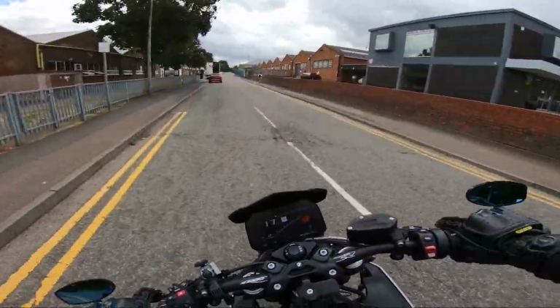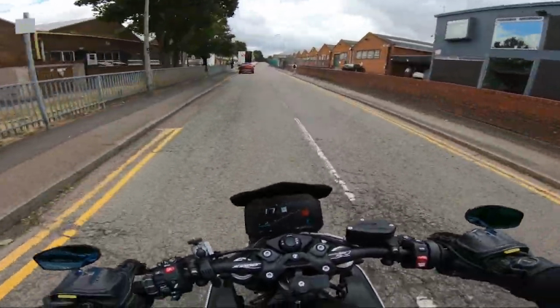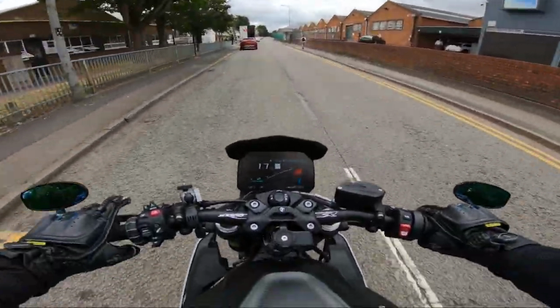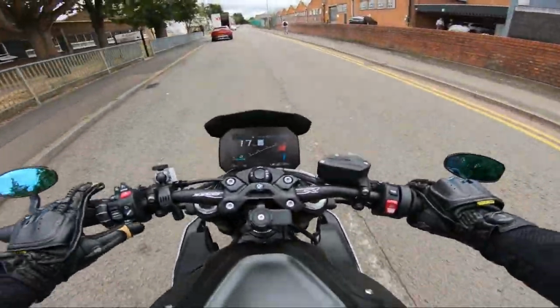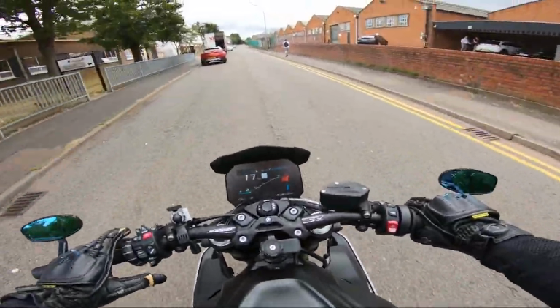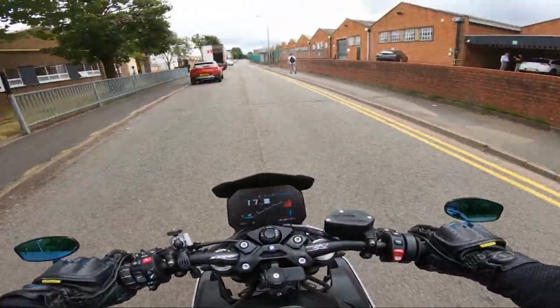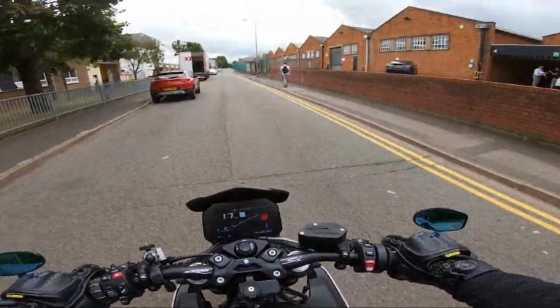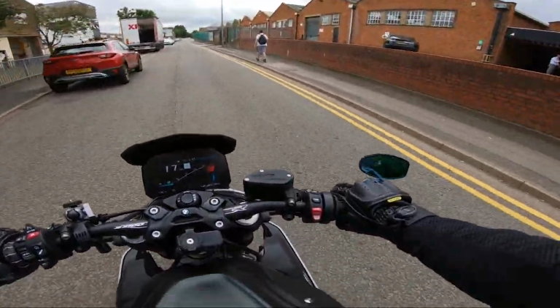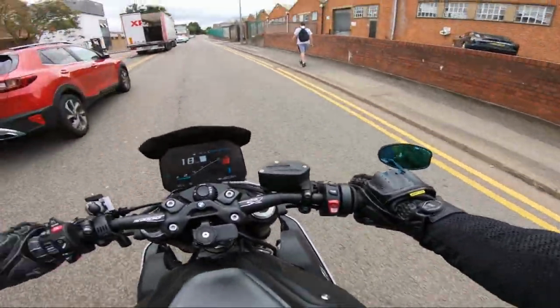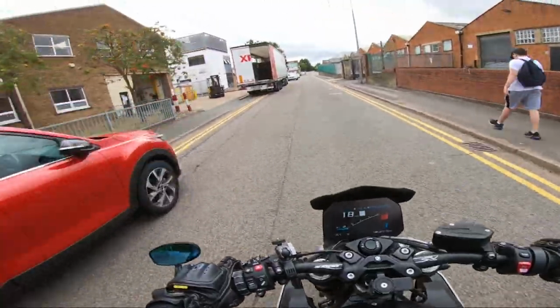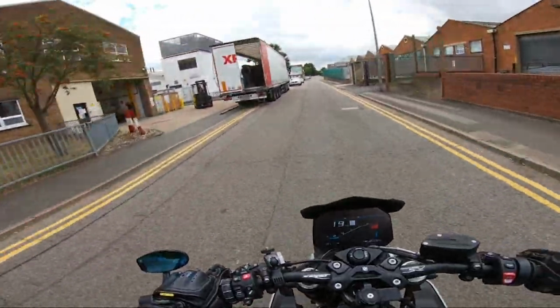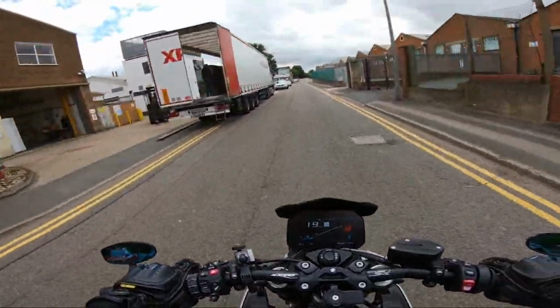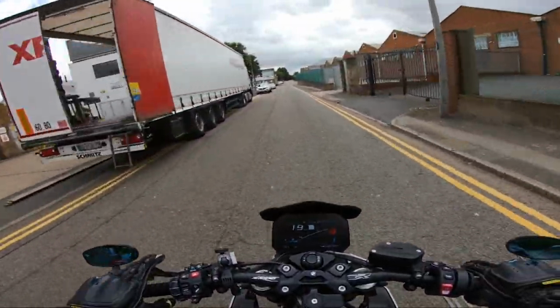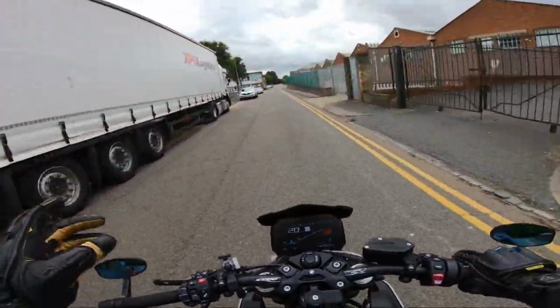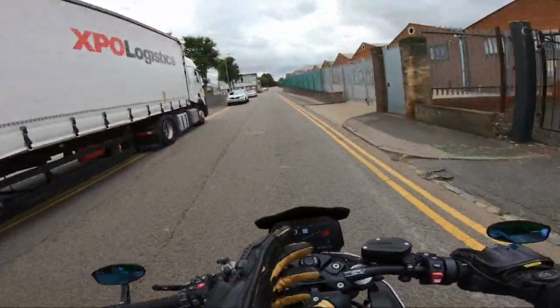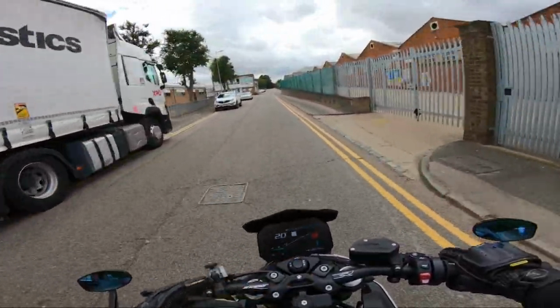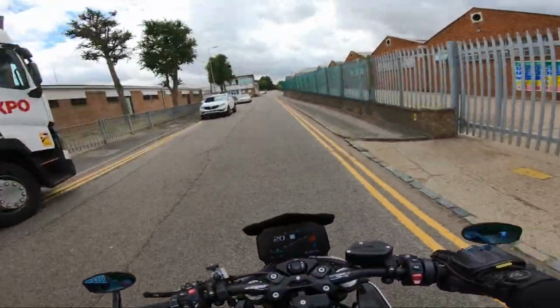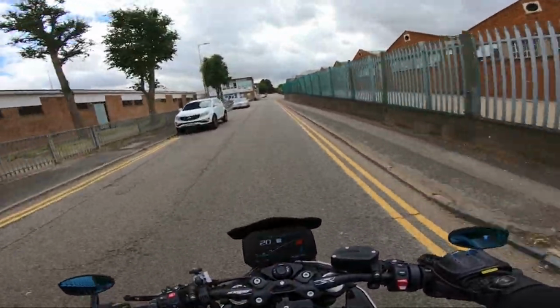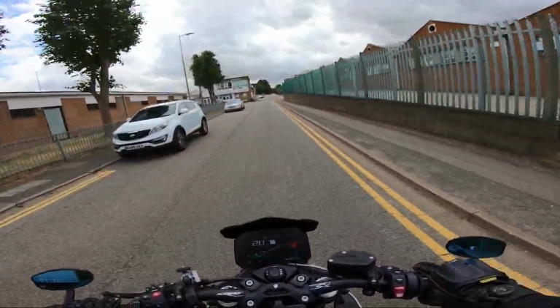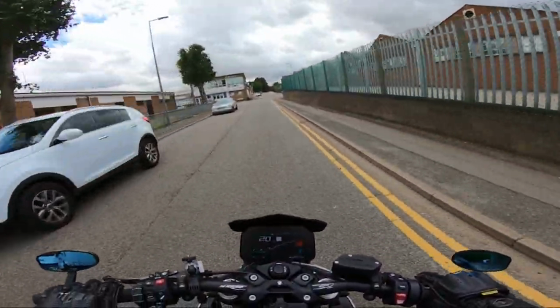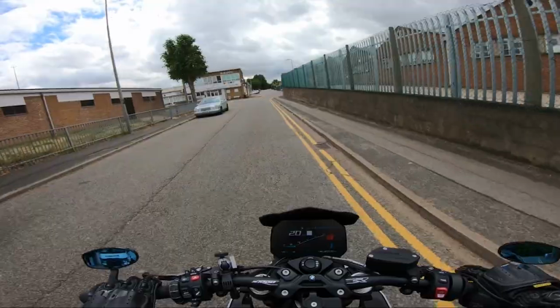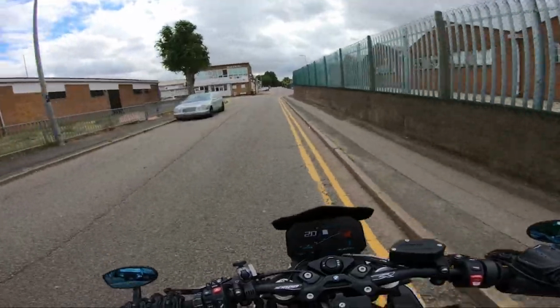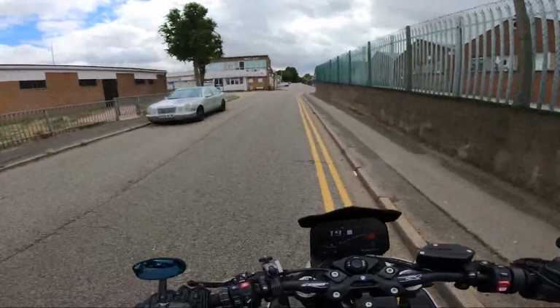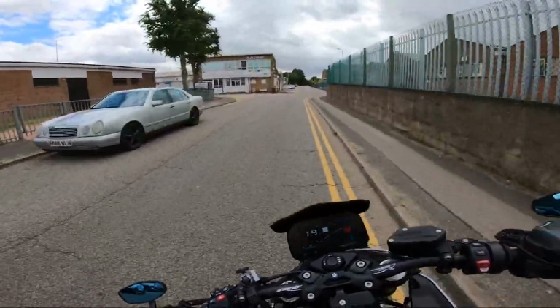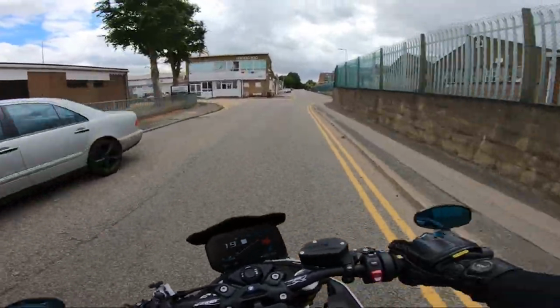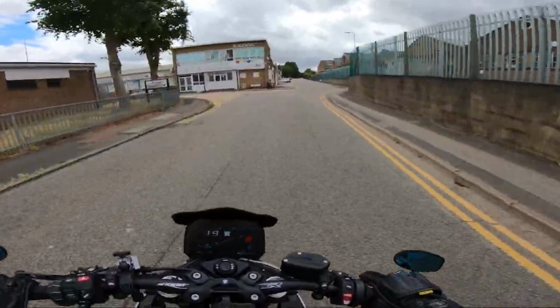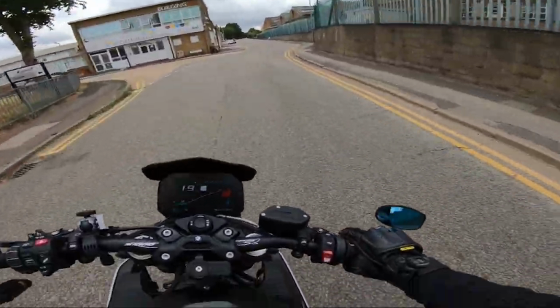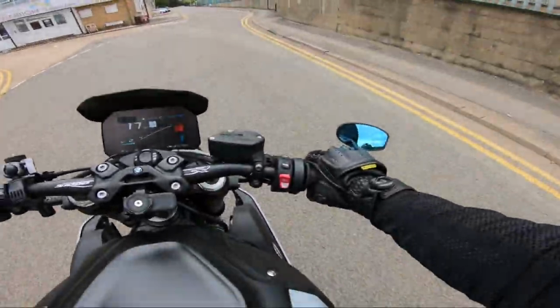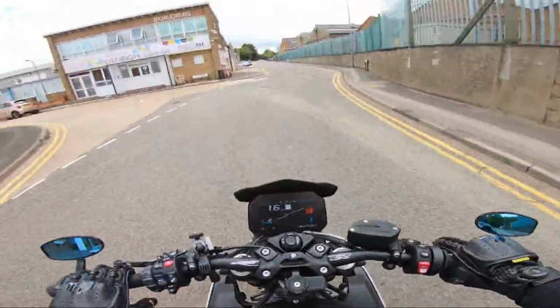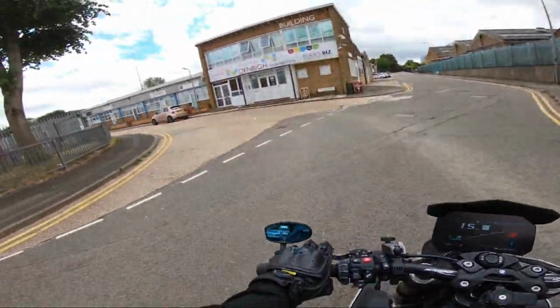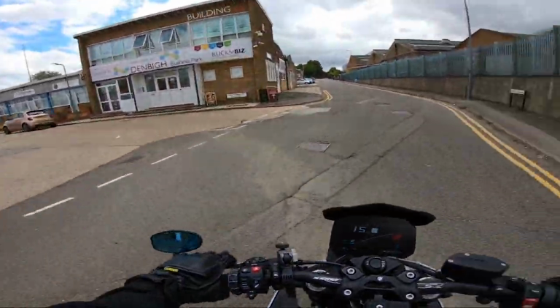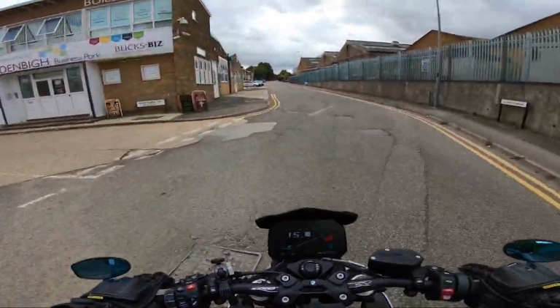There was a pothole cover there — we wanted to avoid that. When you see vans you always want to be over as much as you can, but you don't want to be so far over that you have to go all the way back. Just be sensible with it.